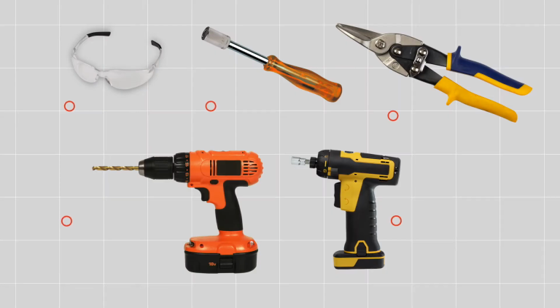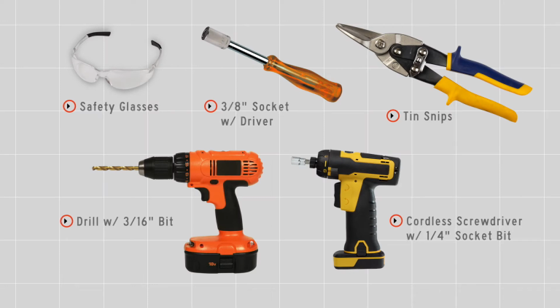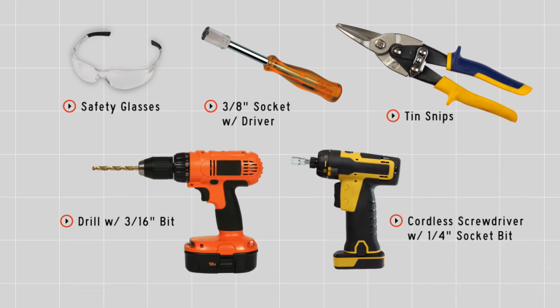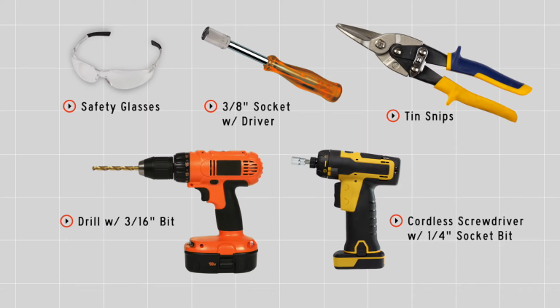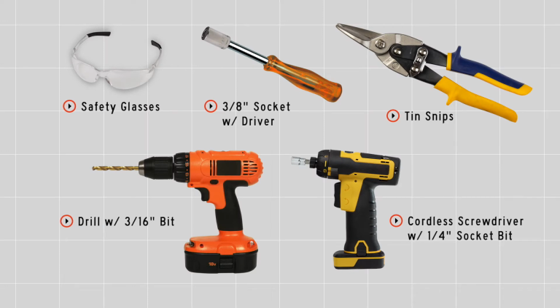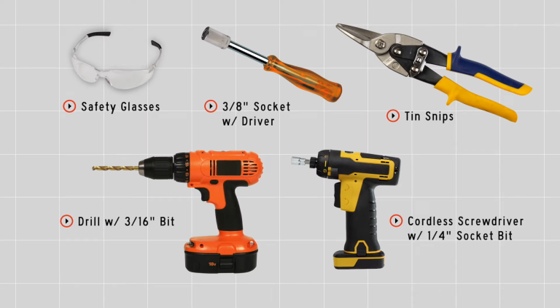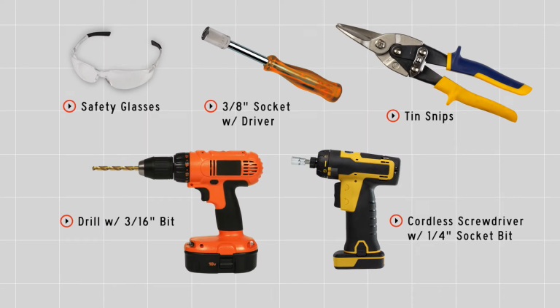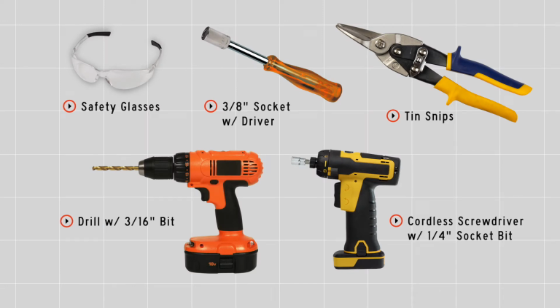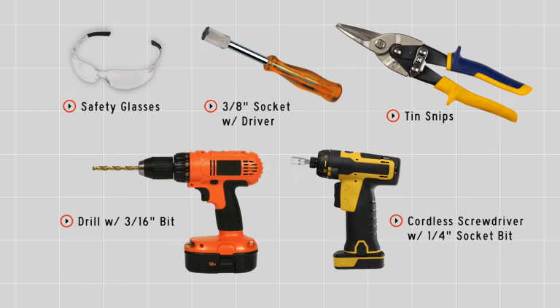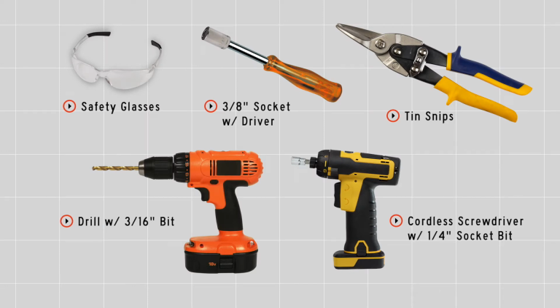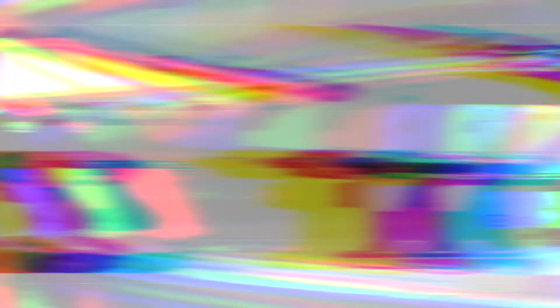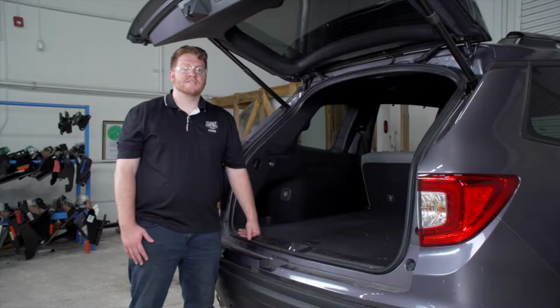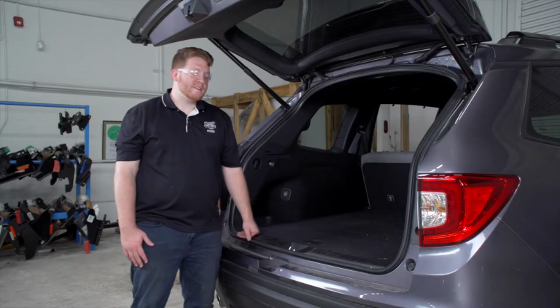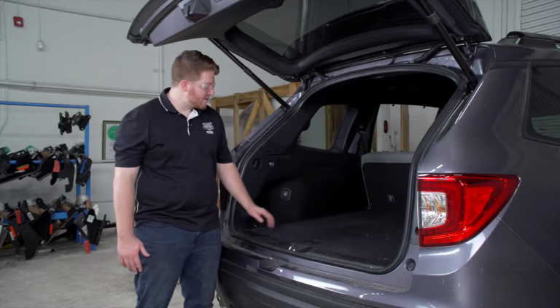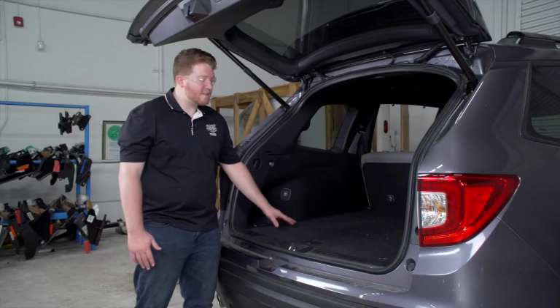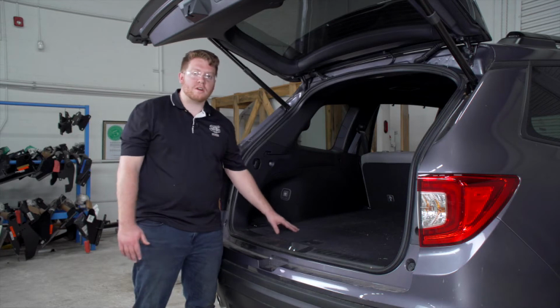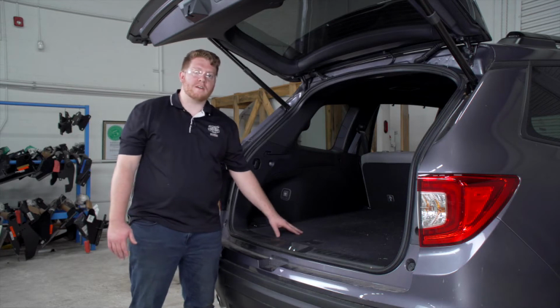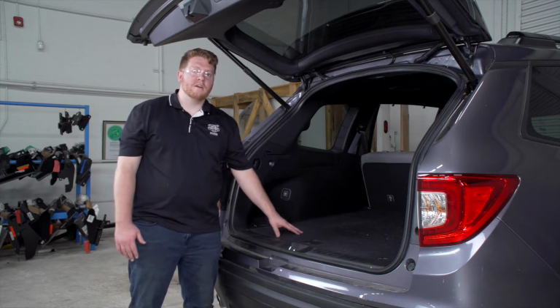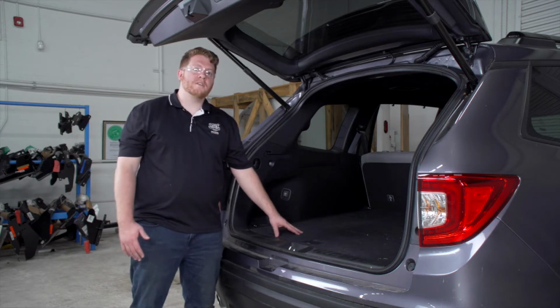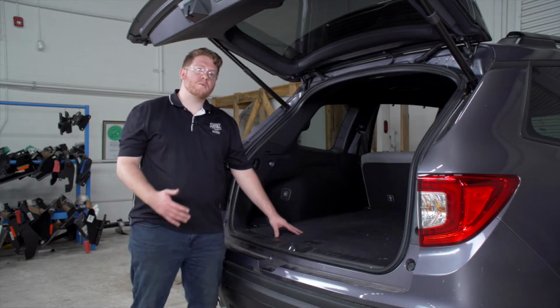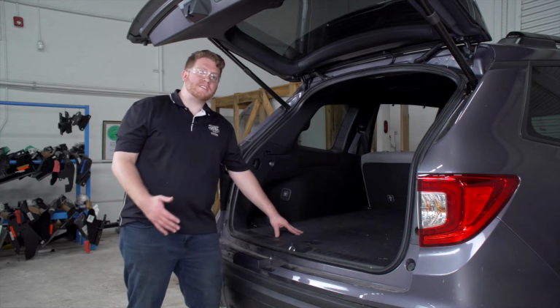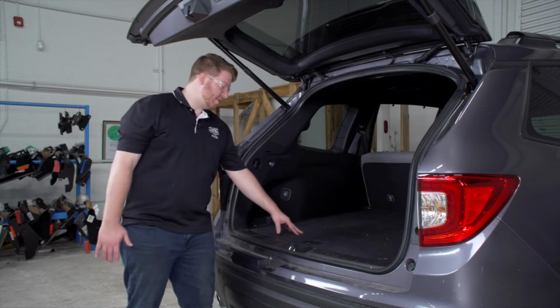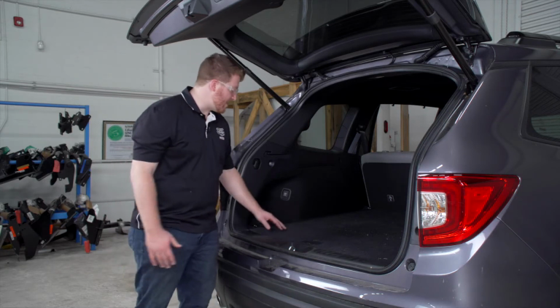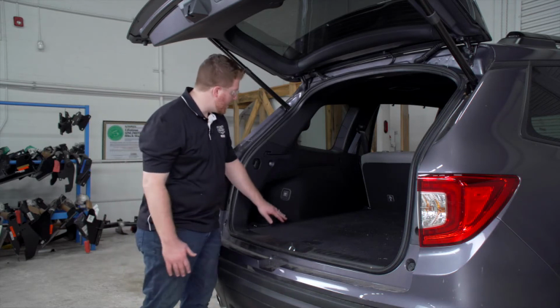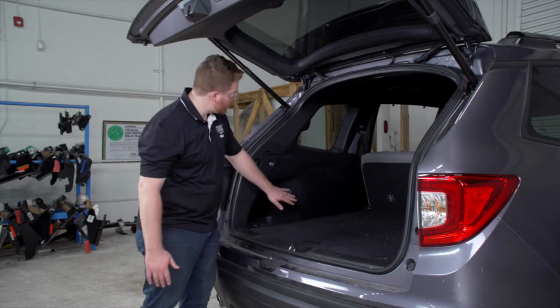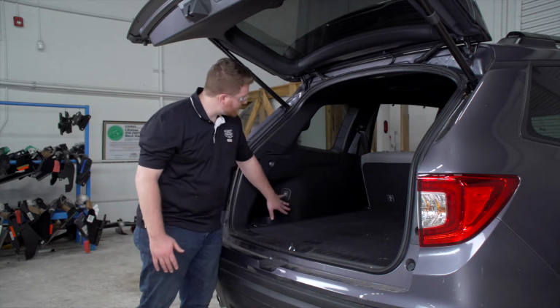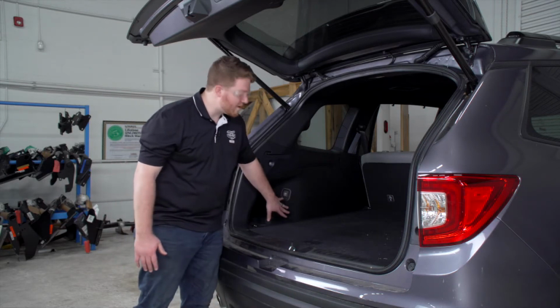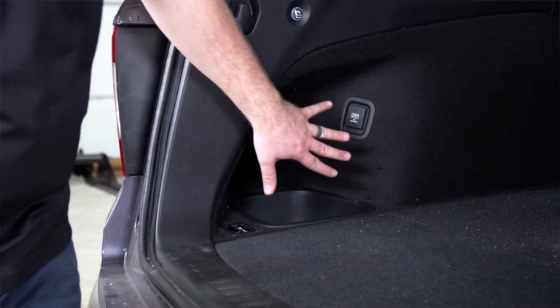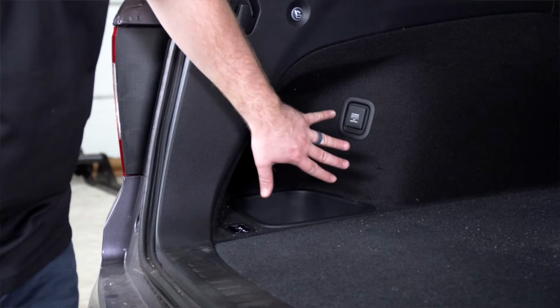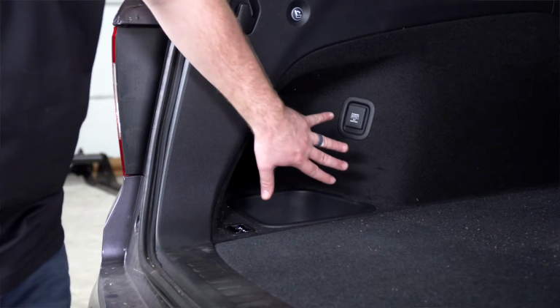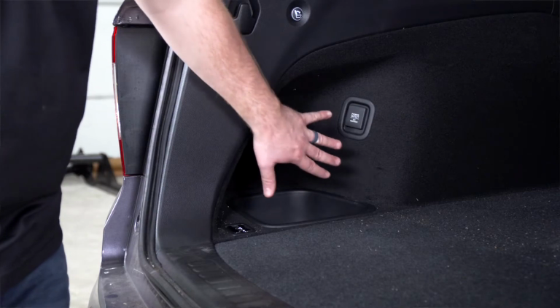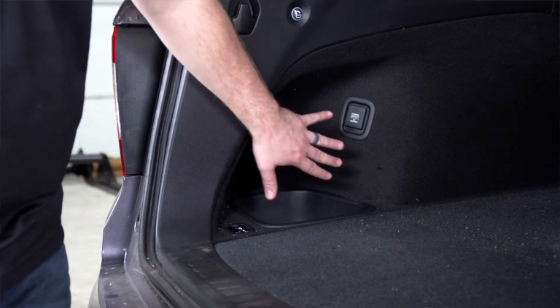You'll need the tools seen here to complete your installation. Our install is going to be in the cargo area. Honda made it really easy for us — they have a pre-wired tow harness right behind the driver's side paneling.